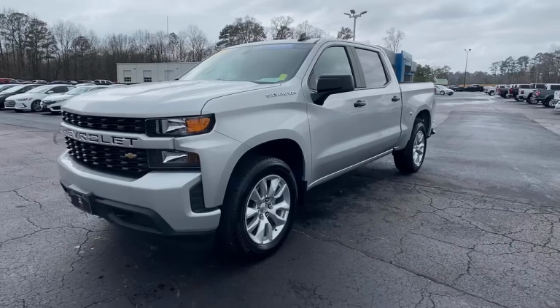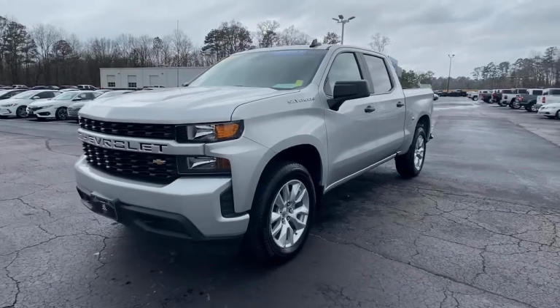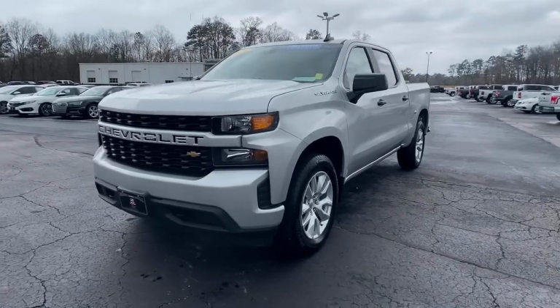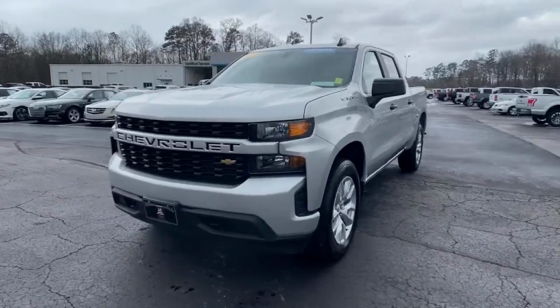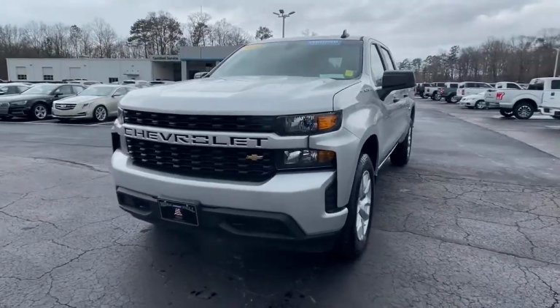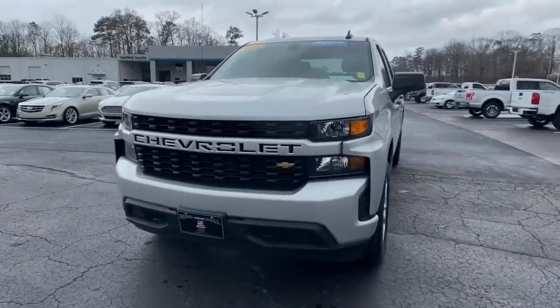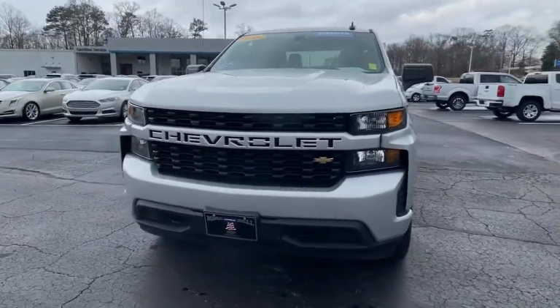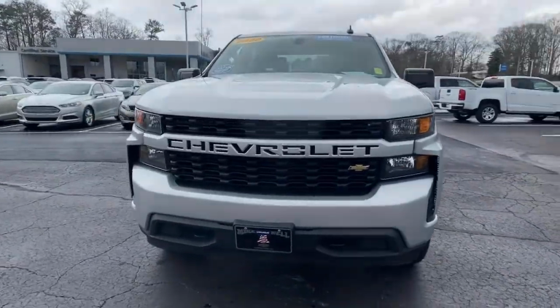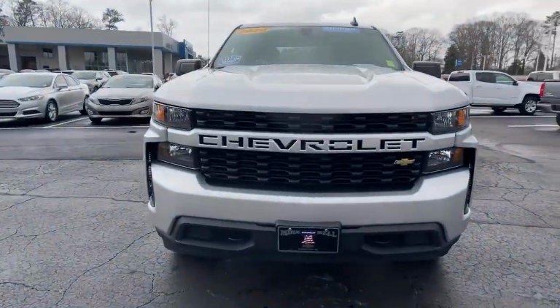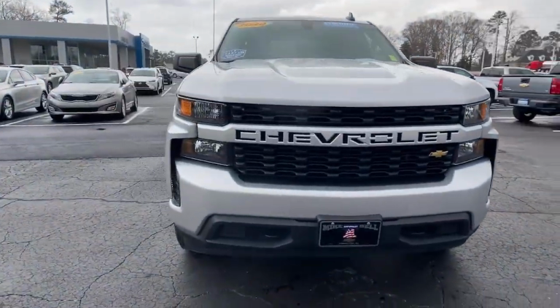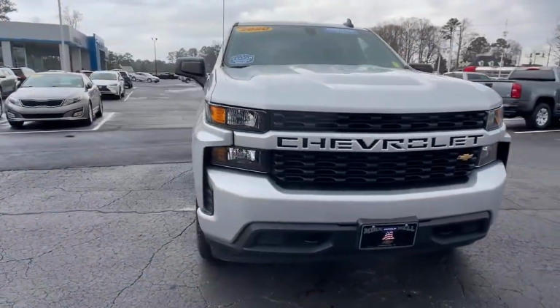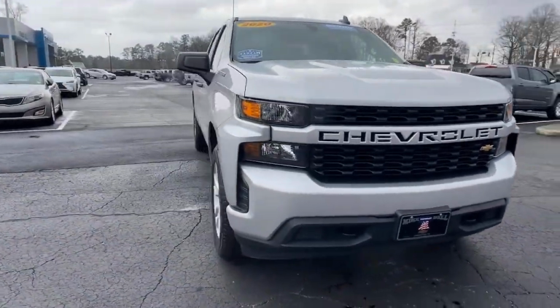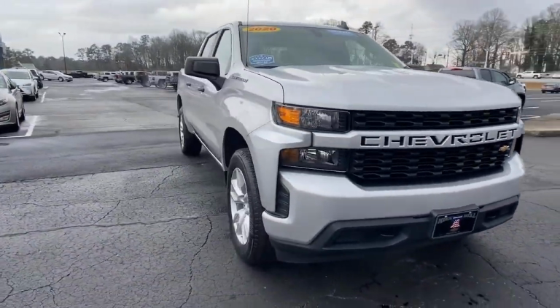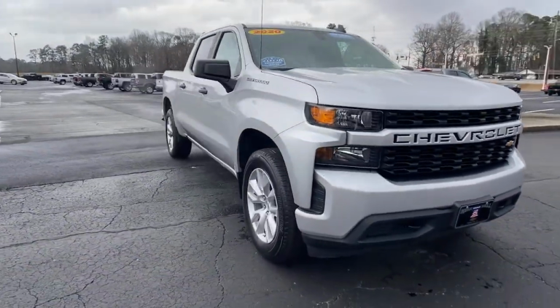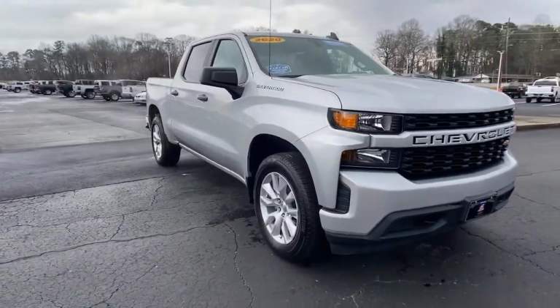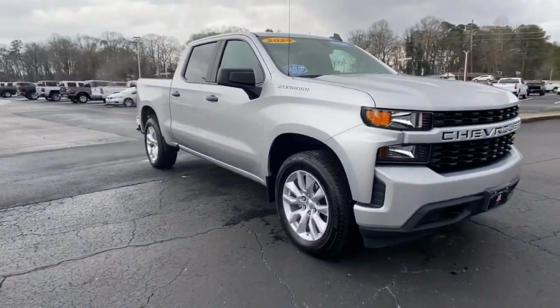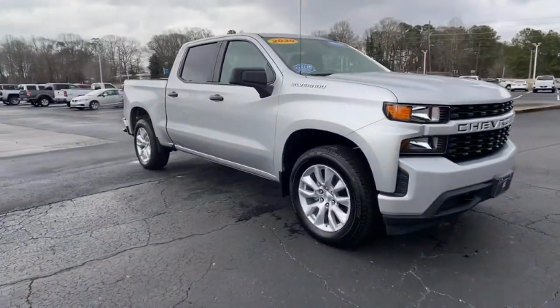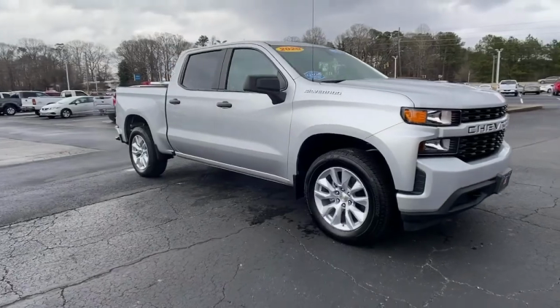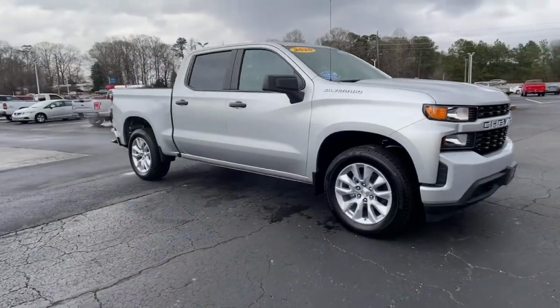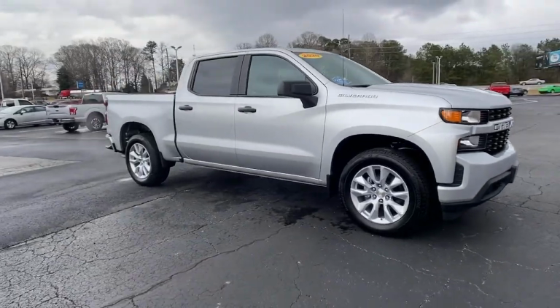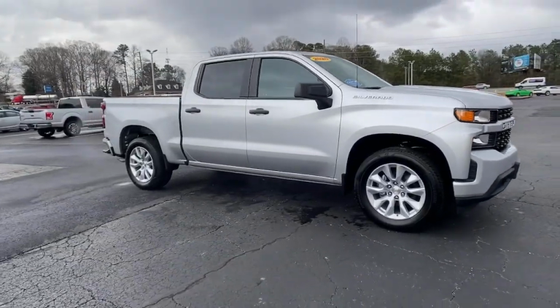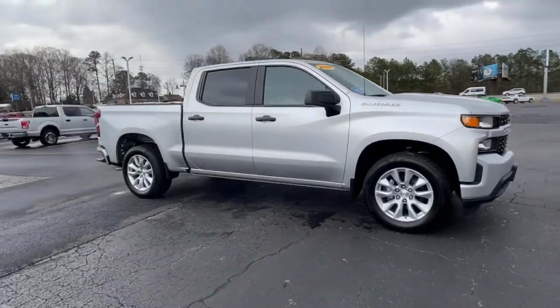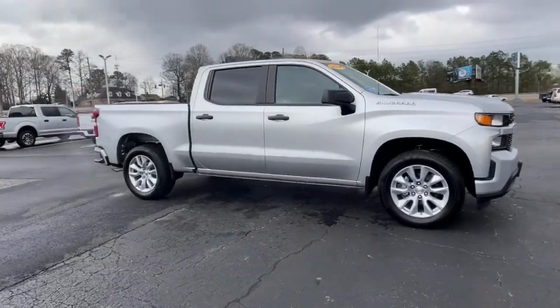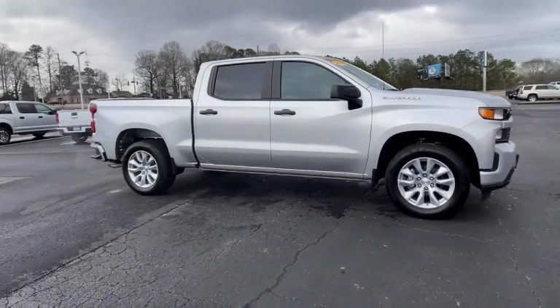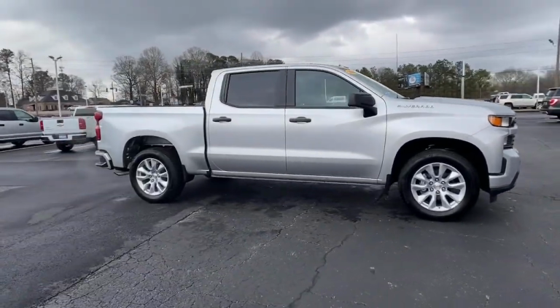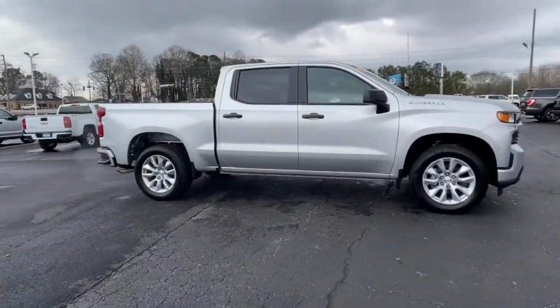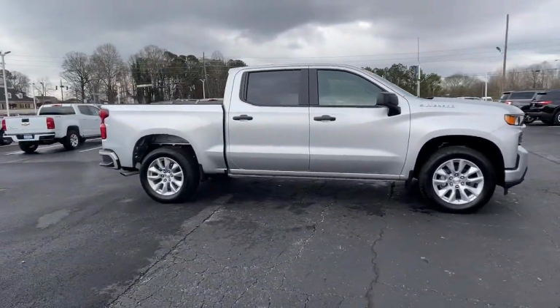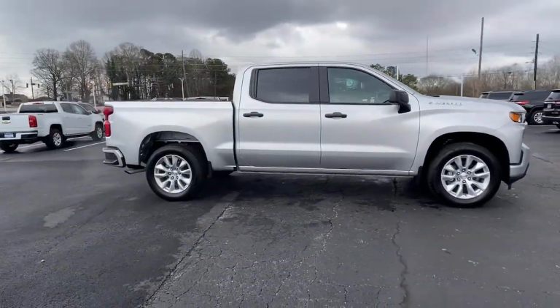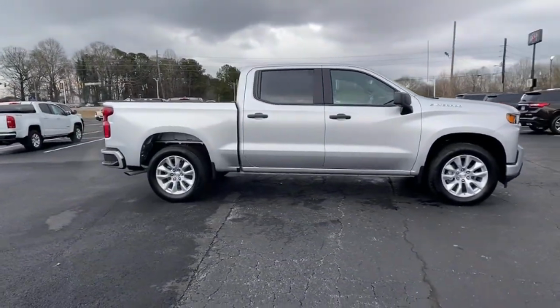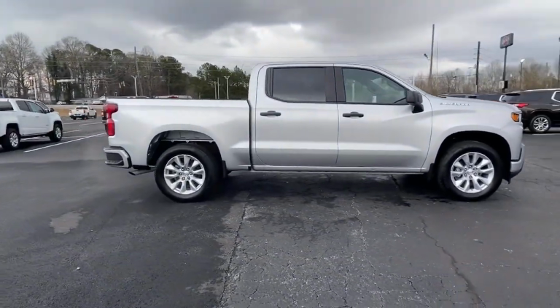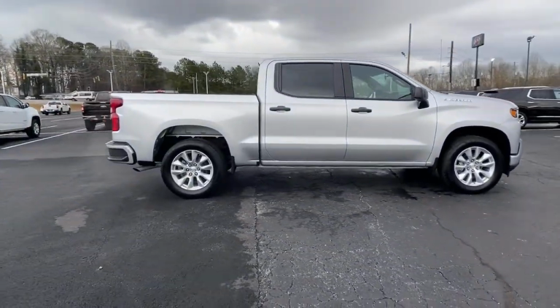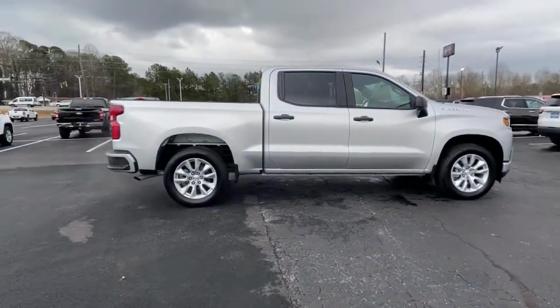Your next car could be the 2020 Chevrolet Silverado. This vehicle is an outstanding buy with fewer than 35,000 miles on the odometer.